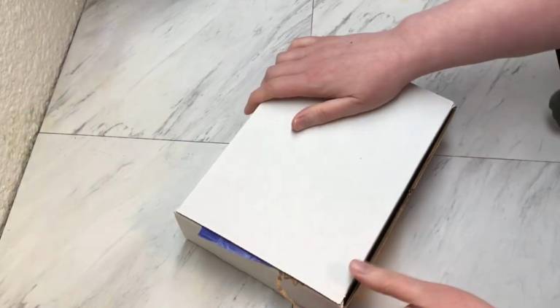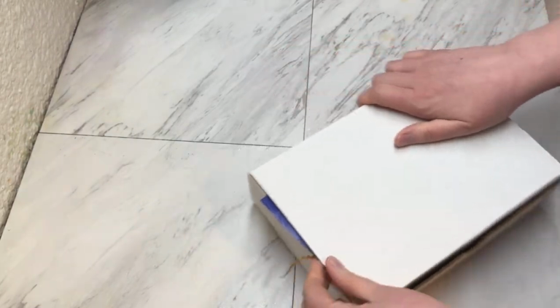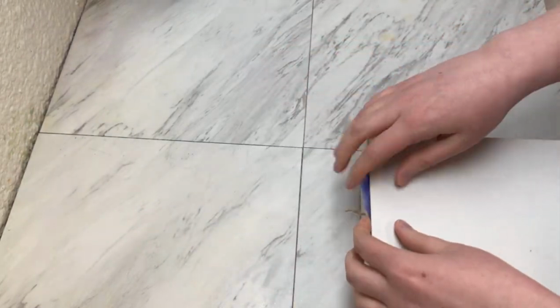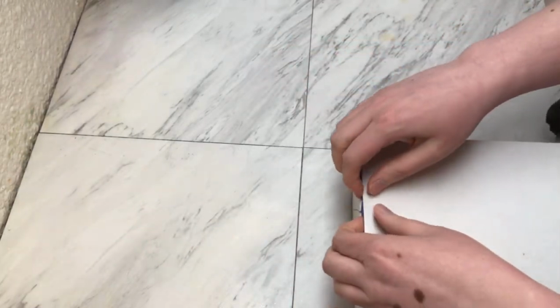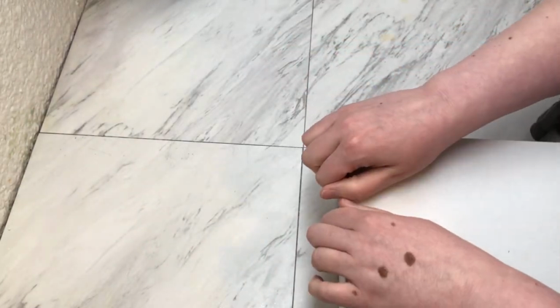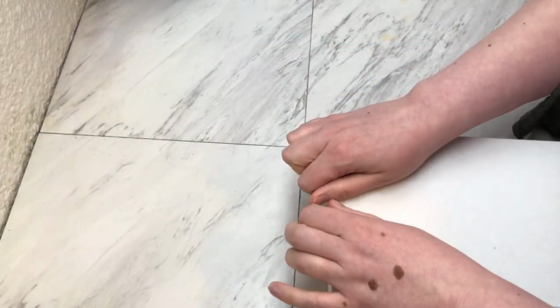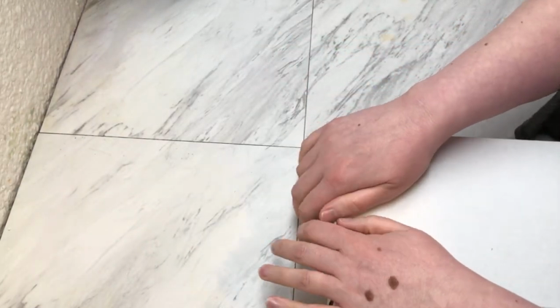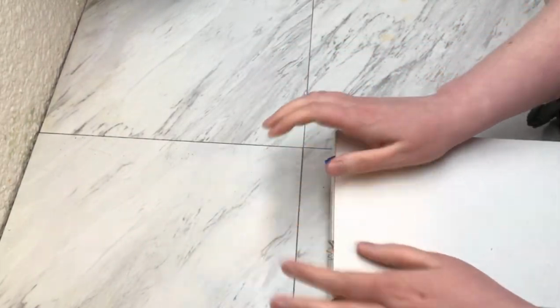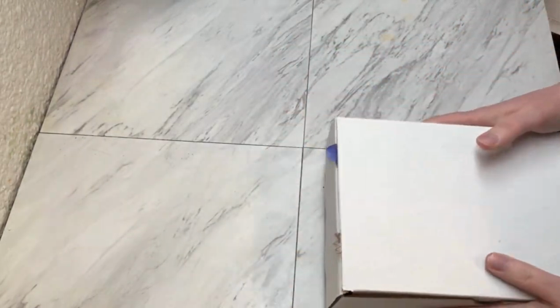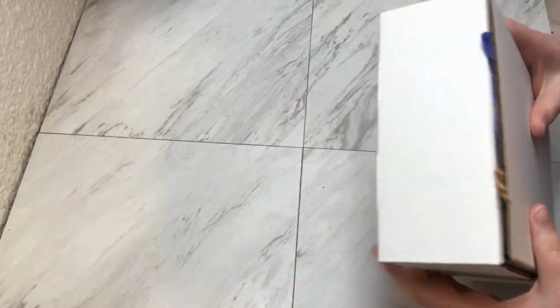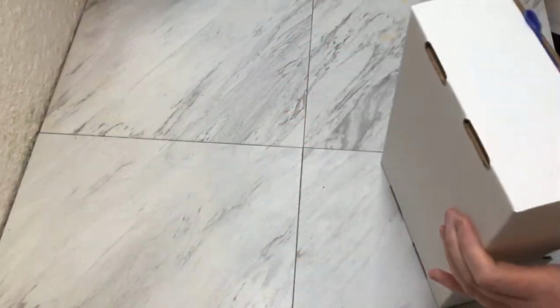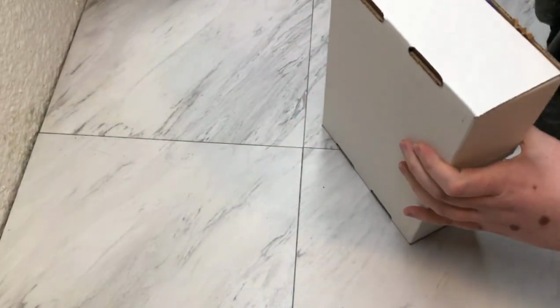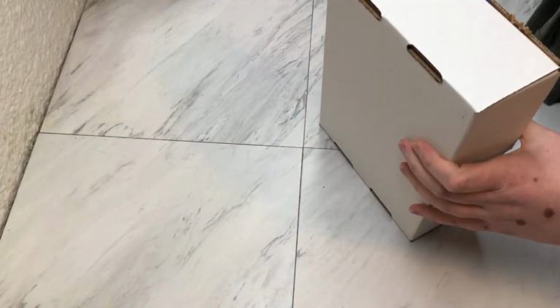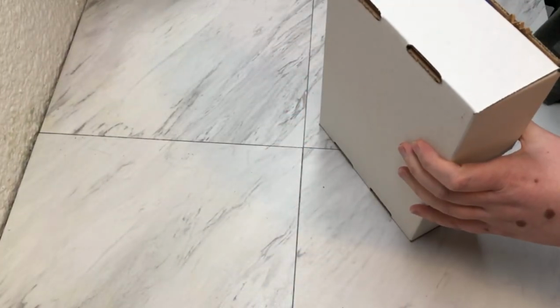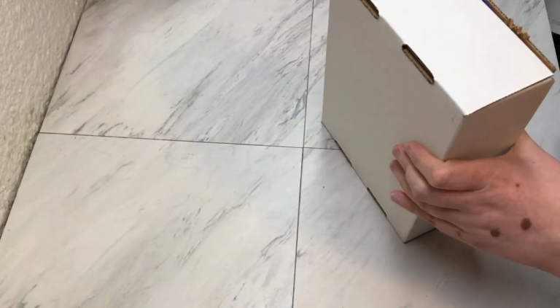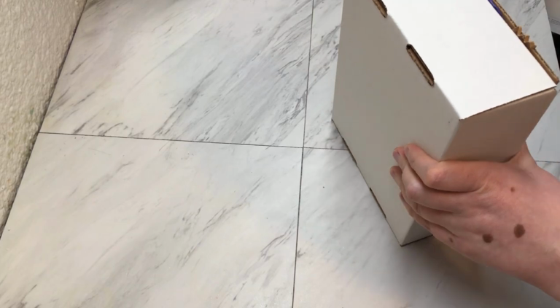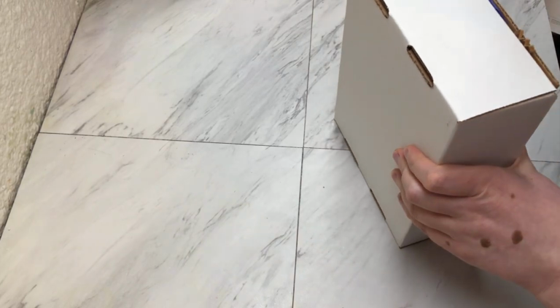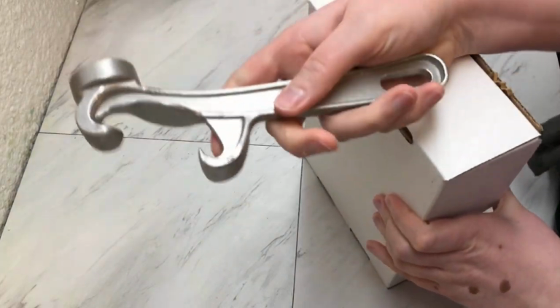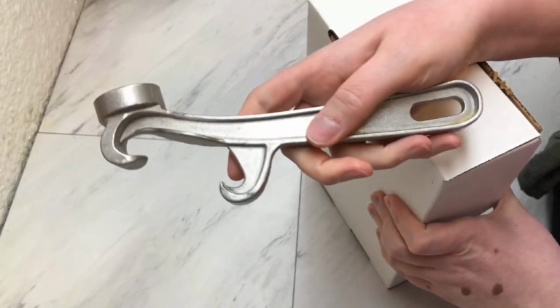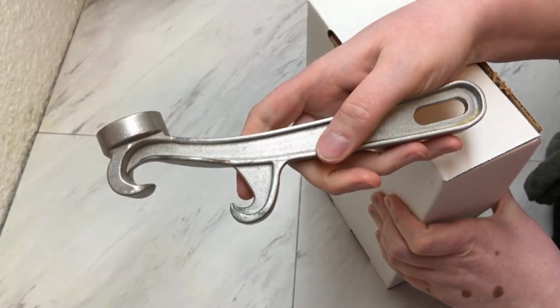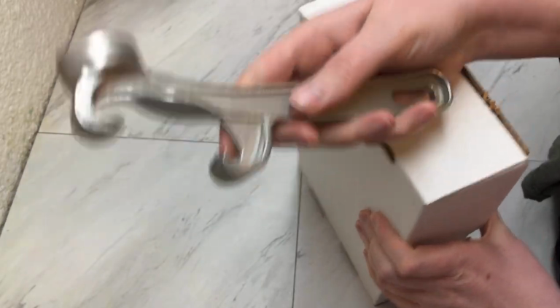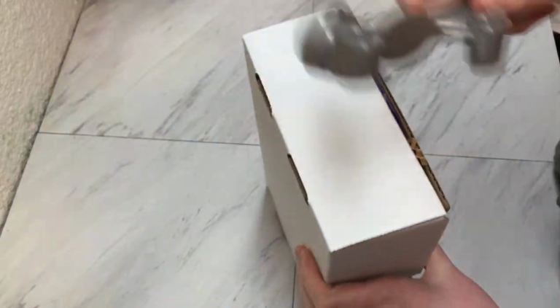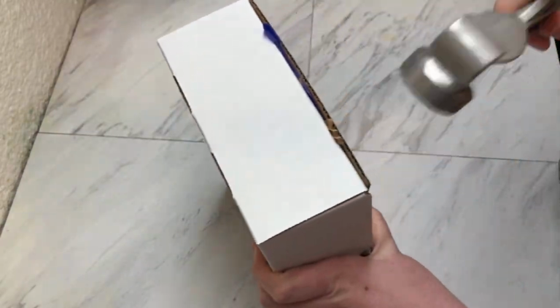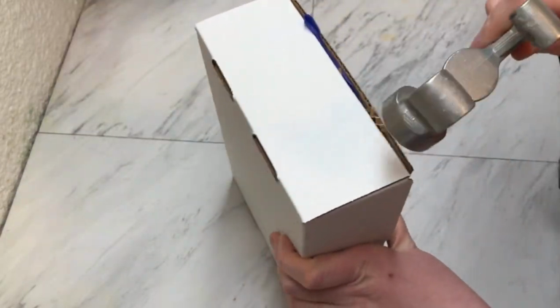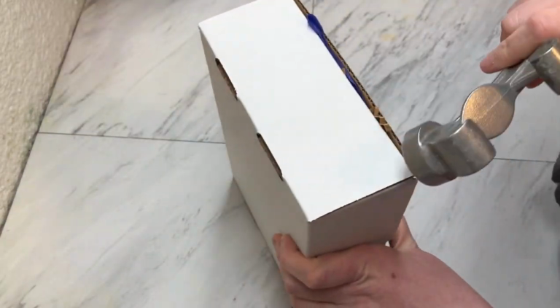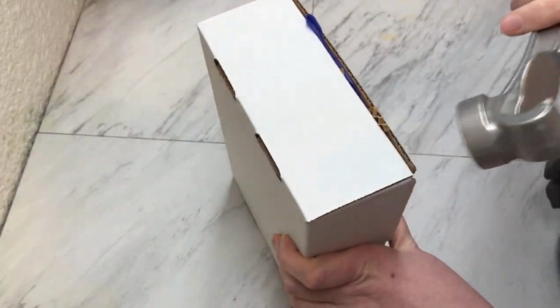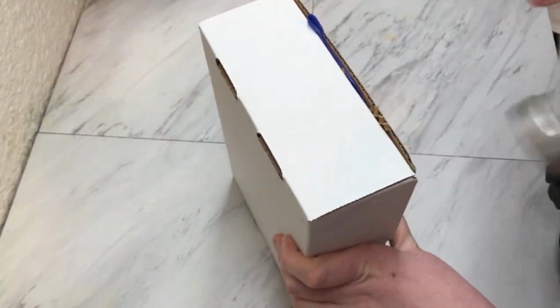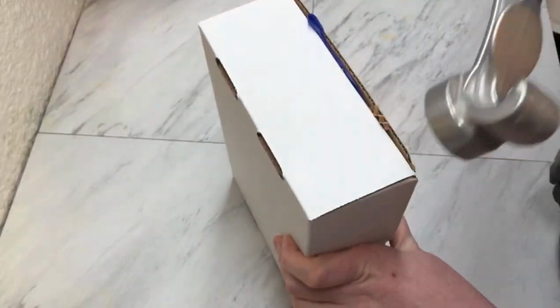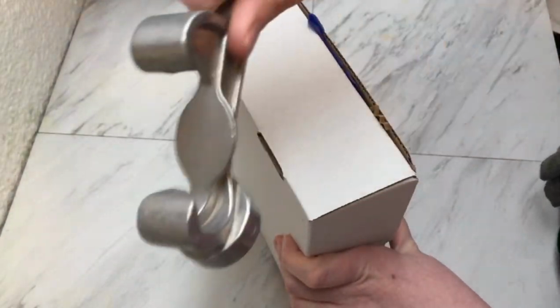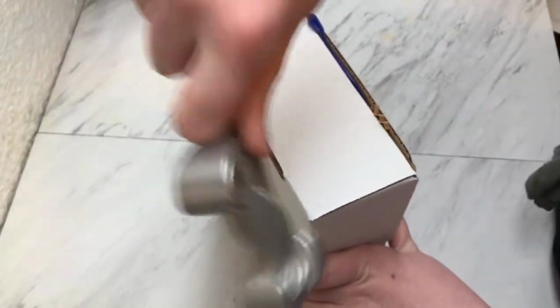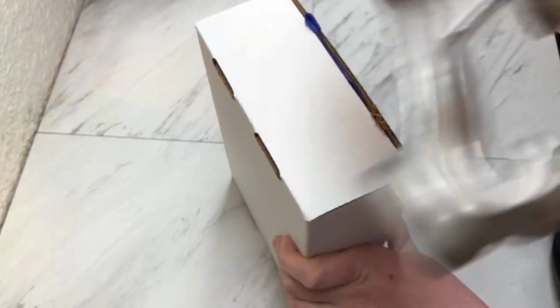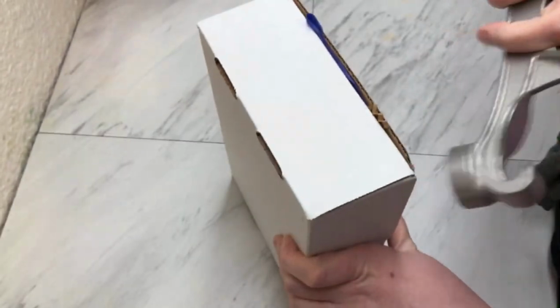For these boxes, I take my pail opener — I guess that's what it's called — and just kind of hit the sides to get to the sharp edges.